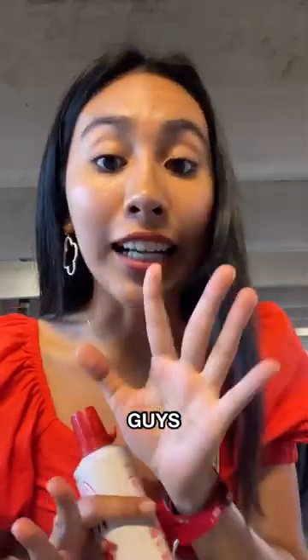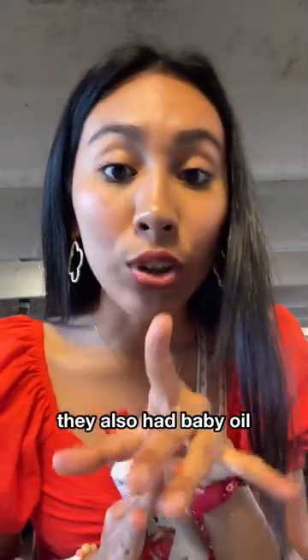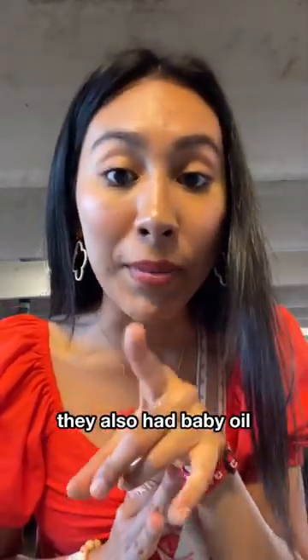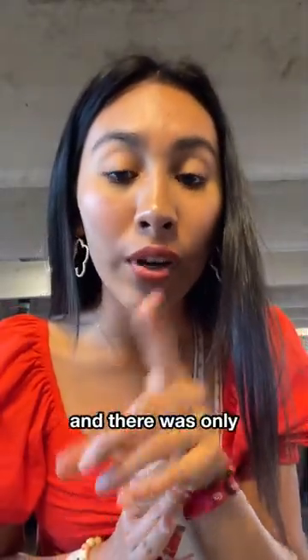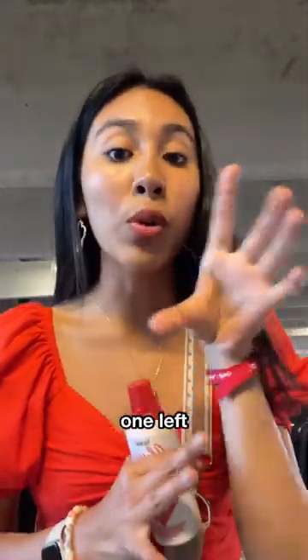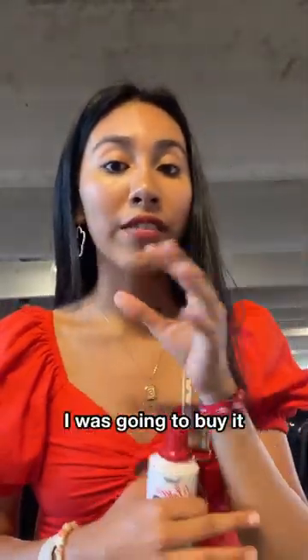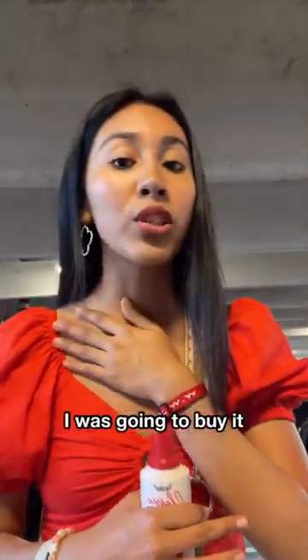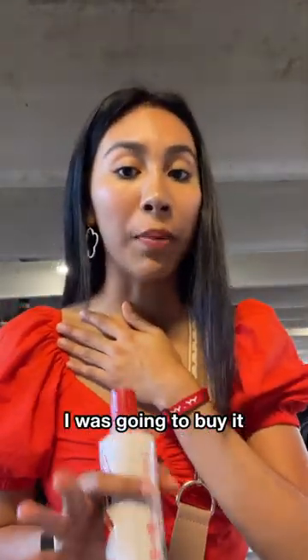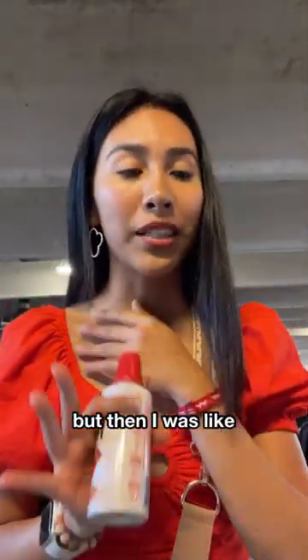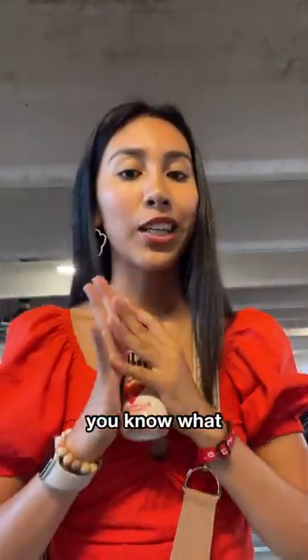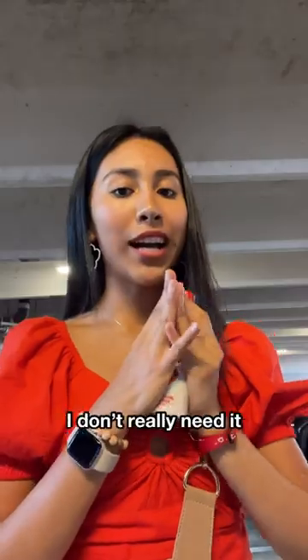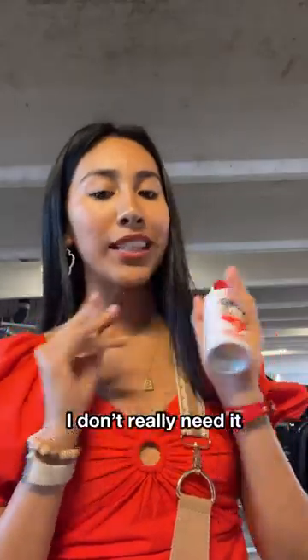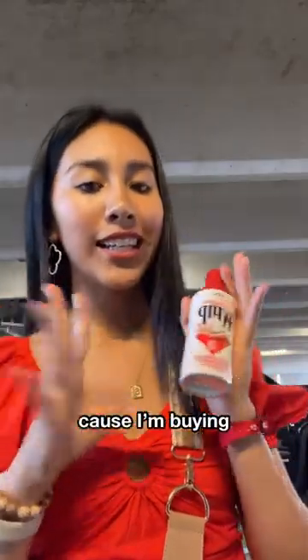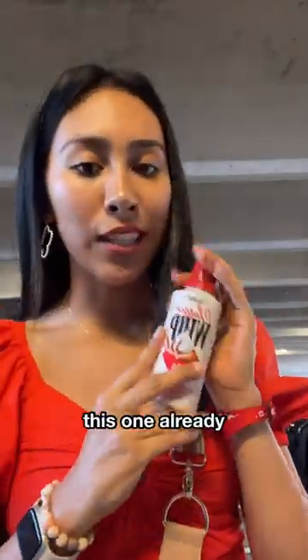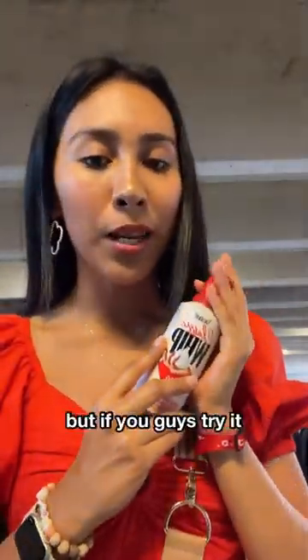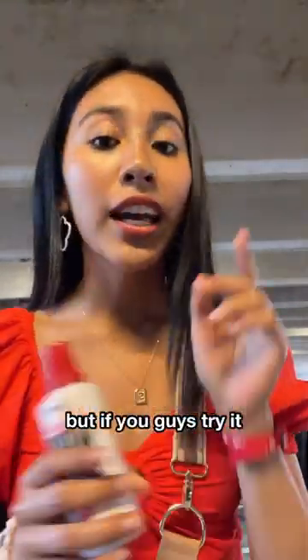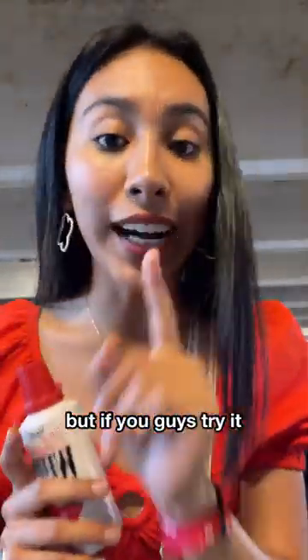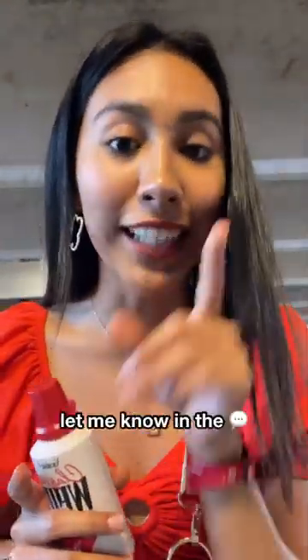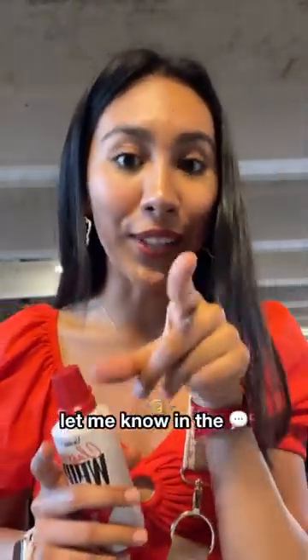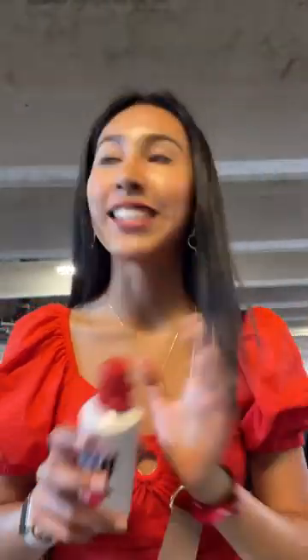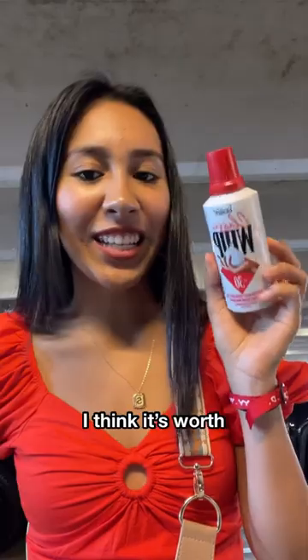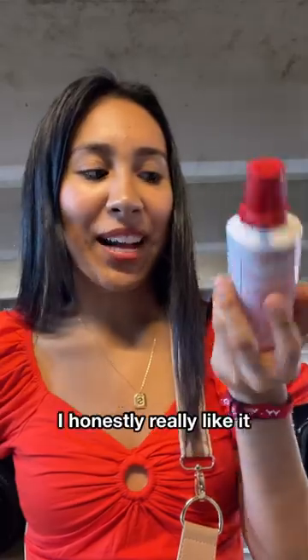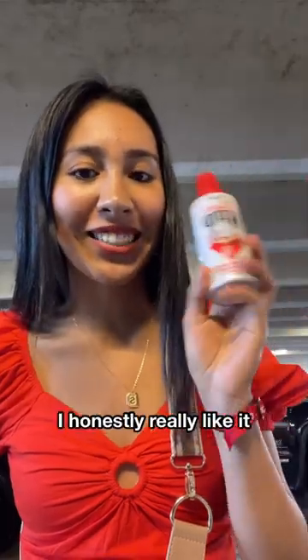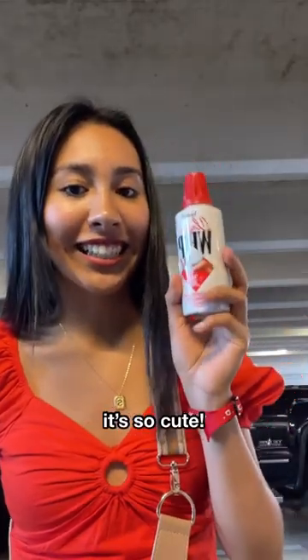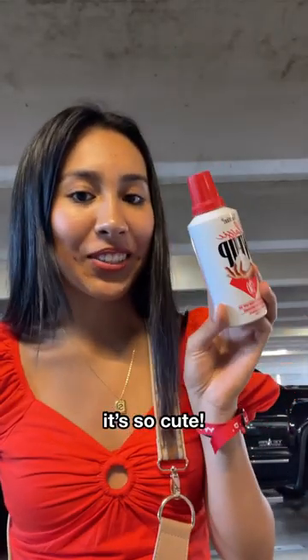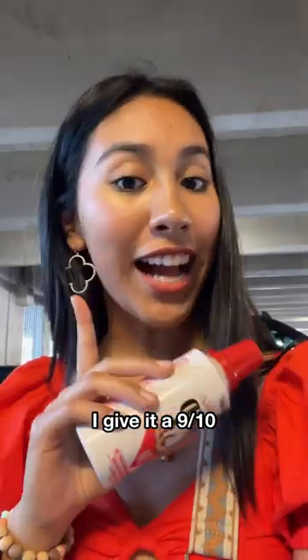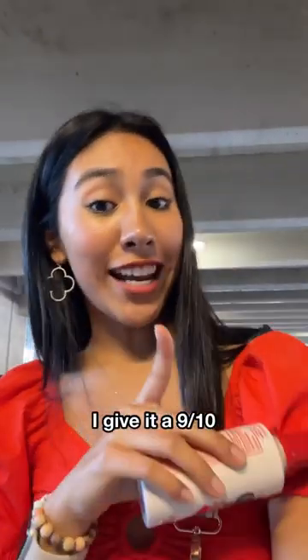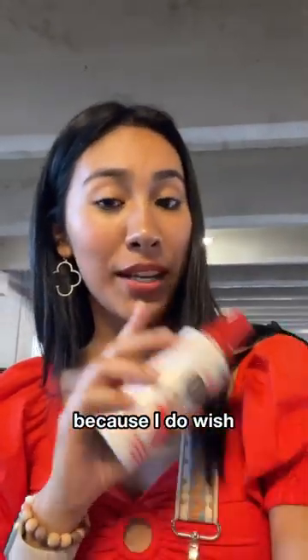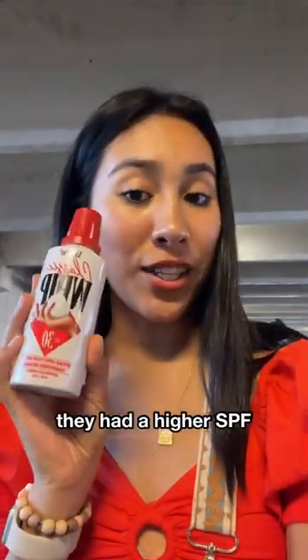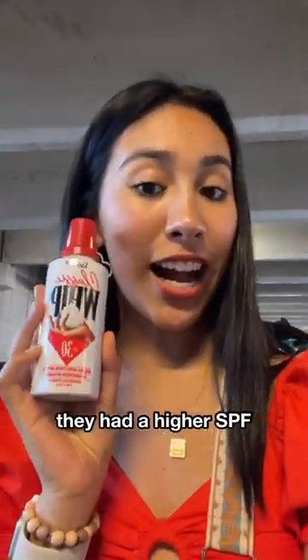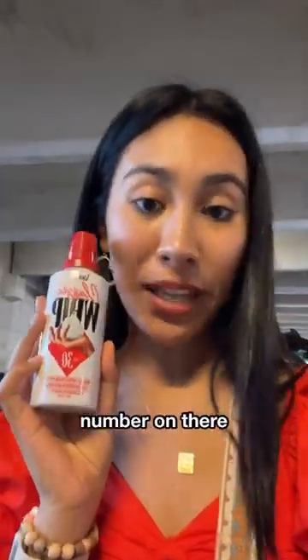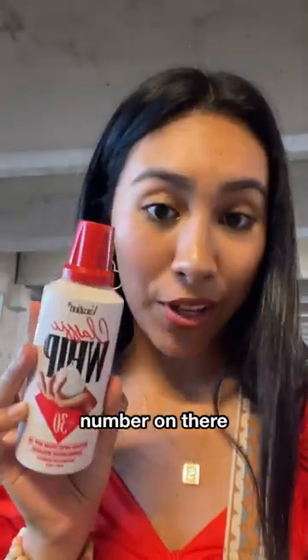They also had baby oil, and there was only one left. I was going to buy it, but I was like, you know what, I don't really need it because I'm buying this one already — but if you guys try it, let me know in the comments. I think it's worth the hype. I honestly really like it. It's so cute. I give it a 9 out of 10 because I do wish they had a higher SPF number.